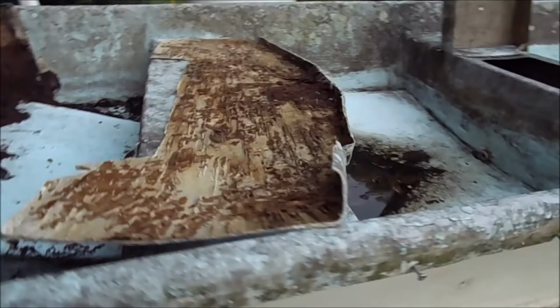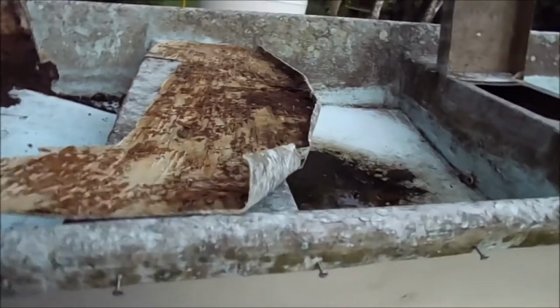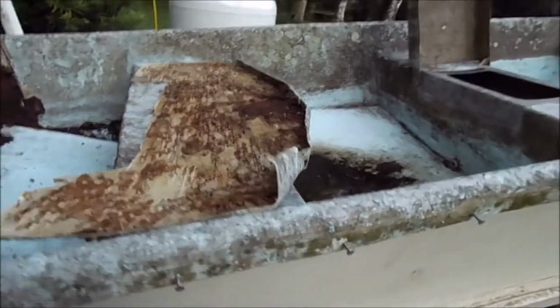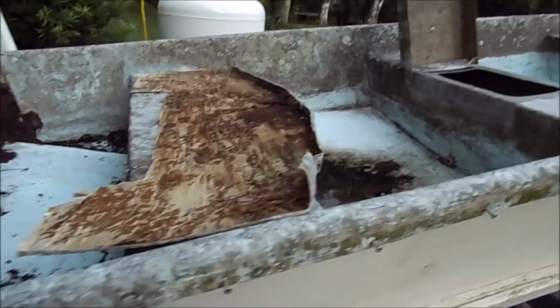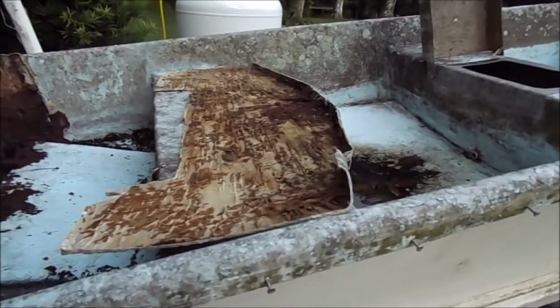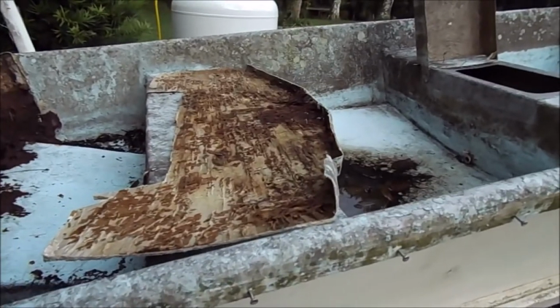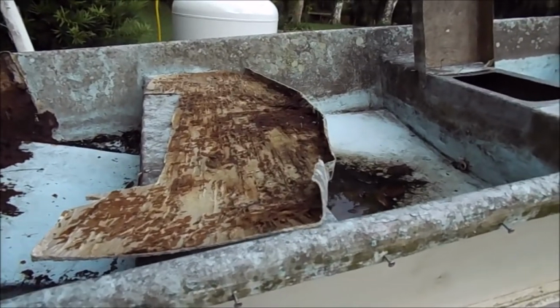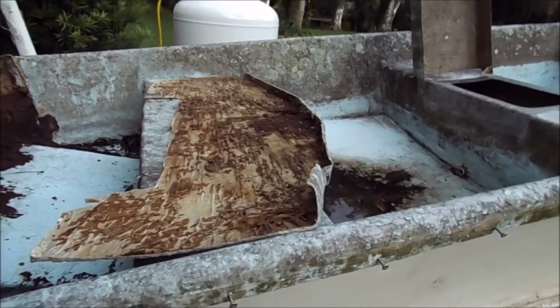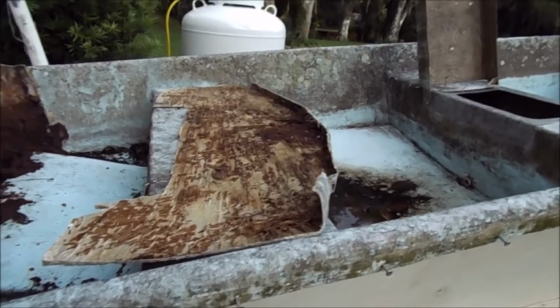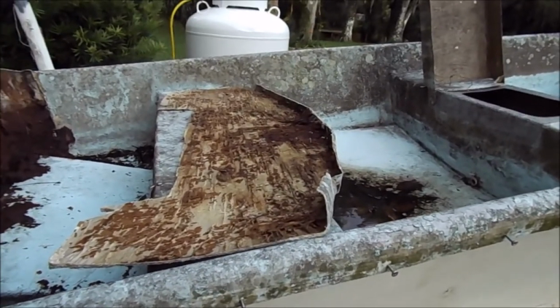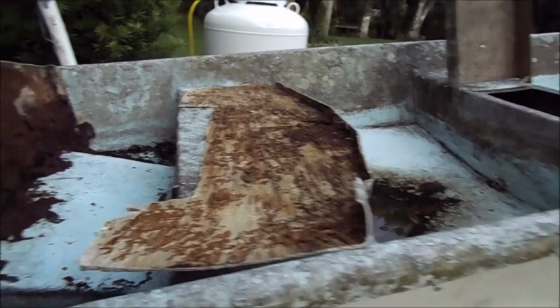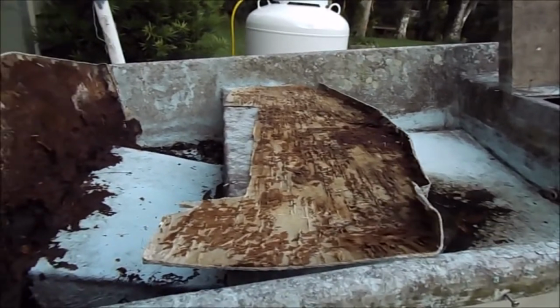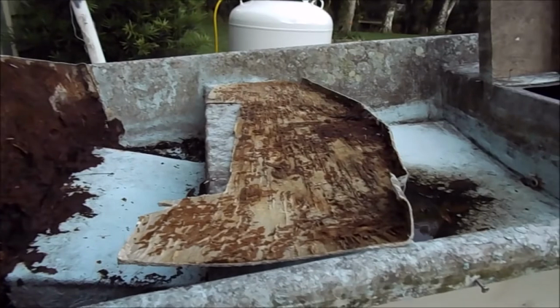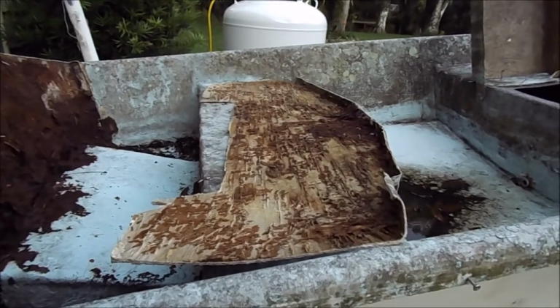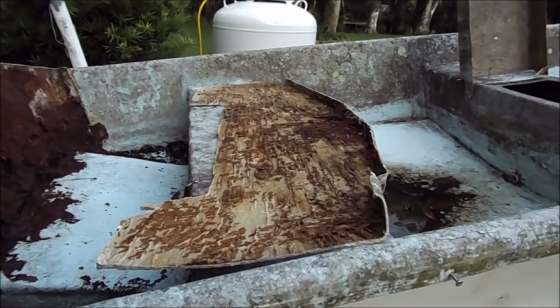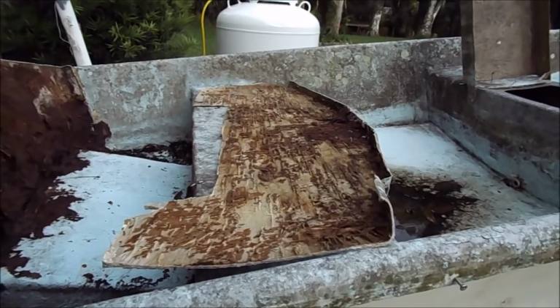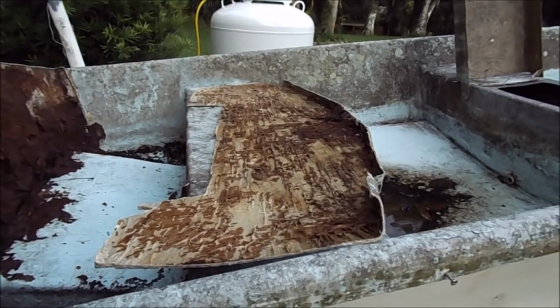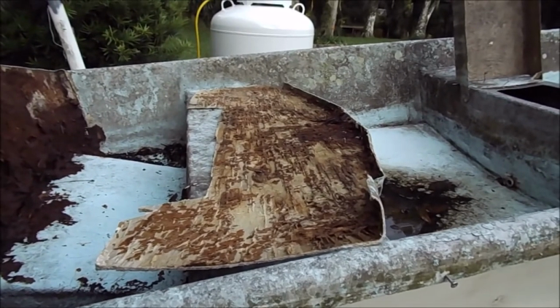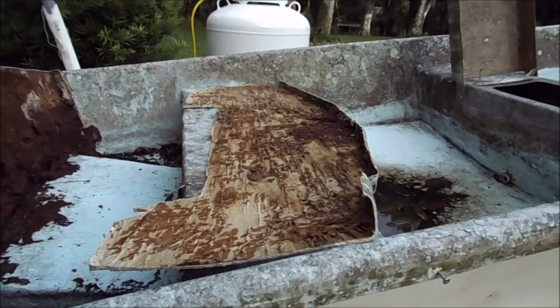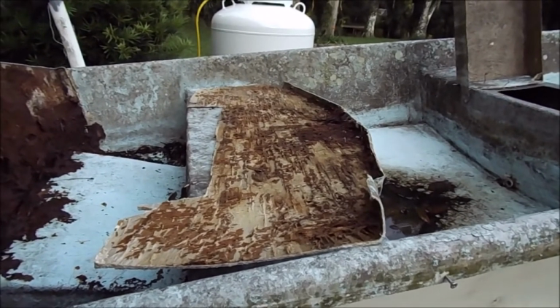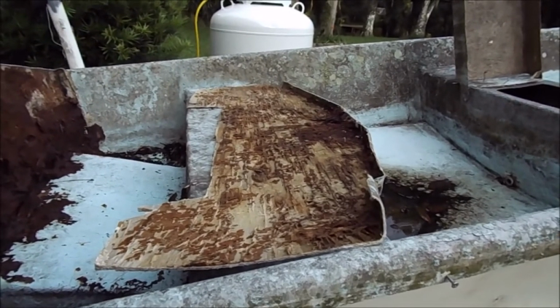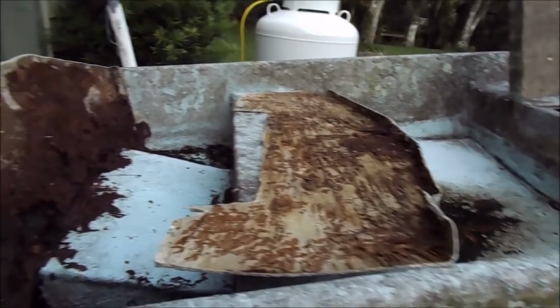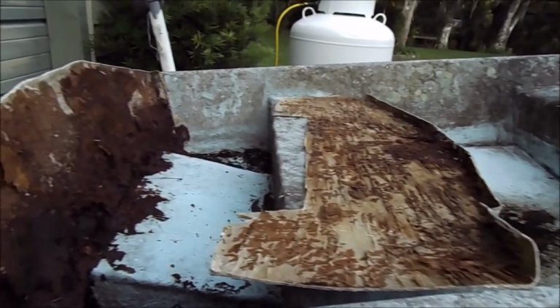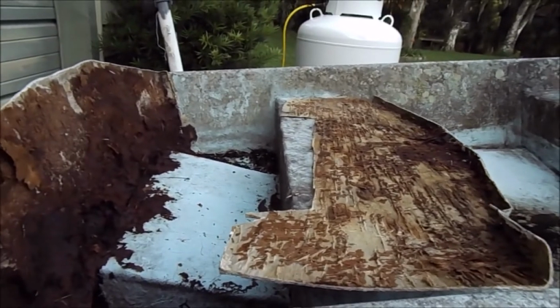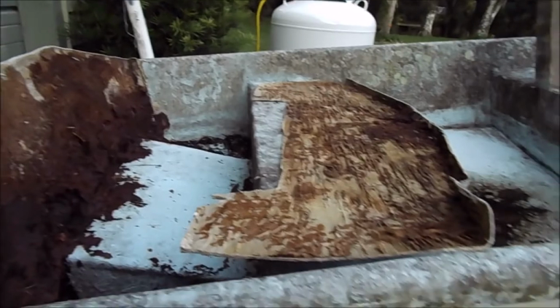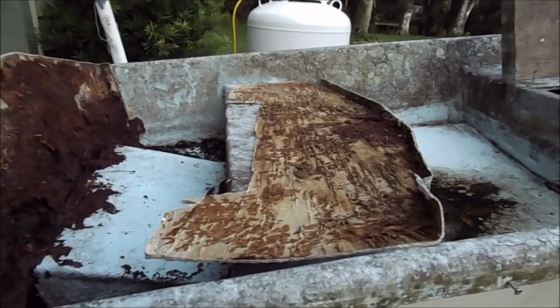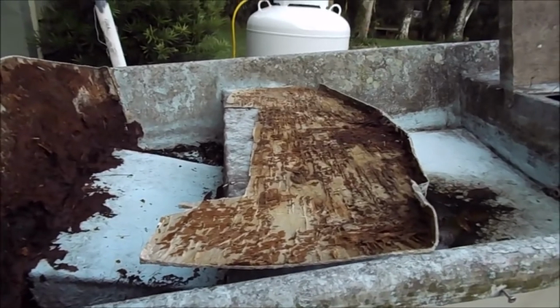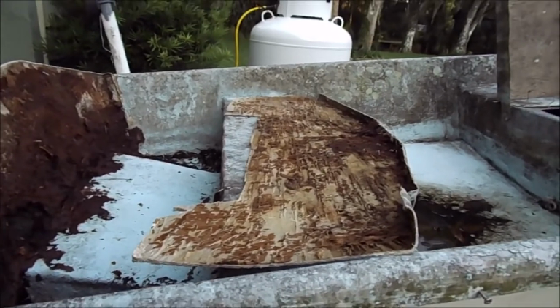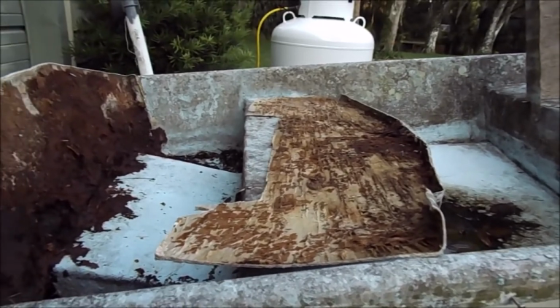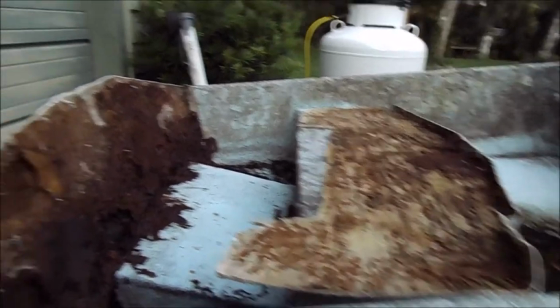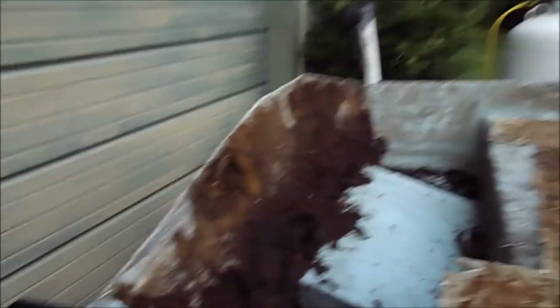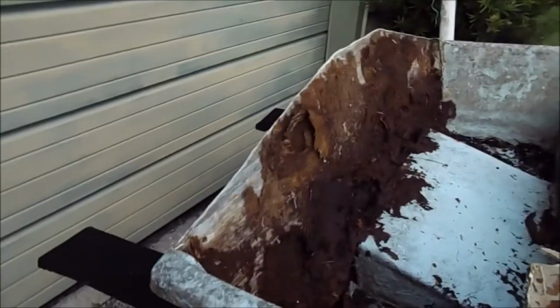I got the two pieces cut already. Now I just need to put that on there and kind of scribe it, and that should do it — get me close enough.